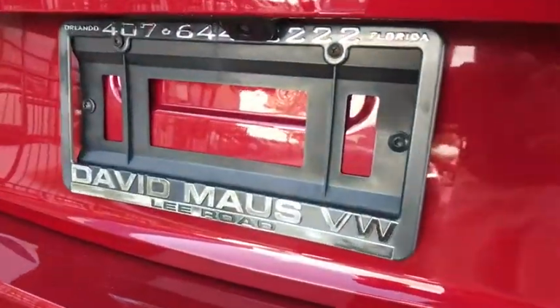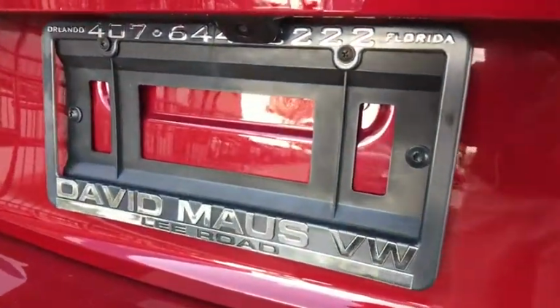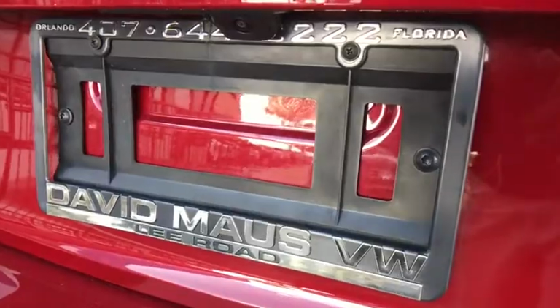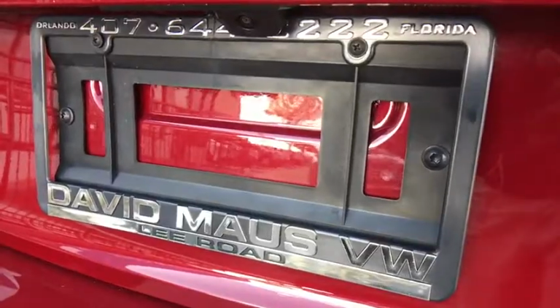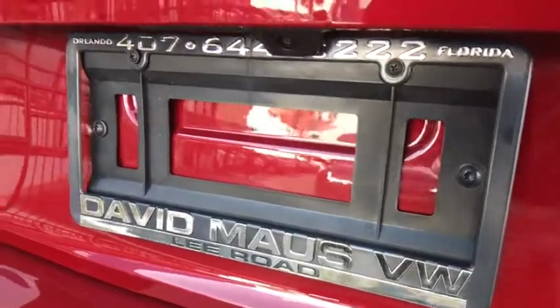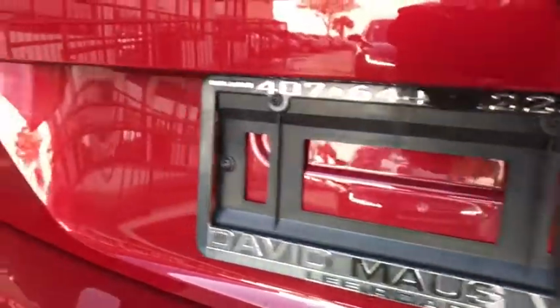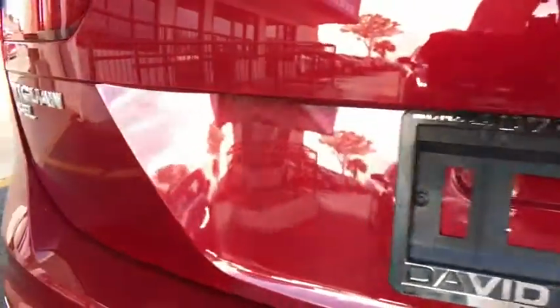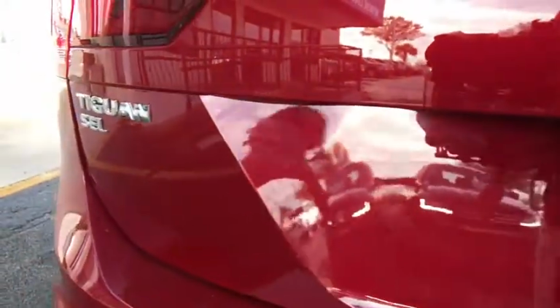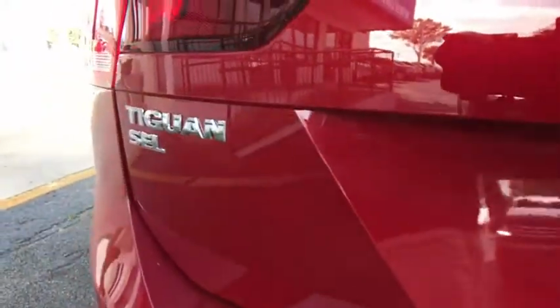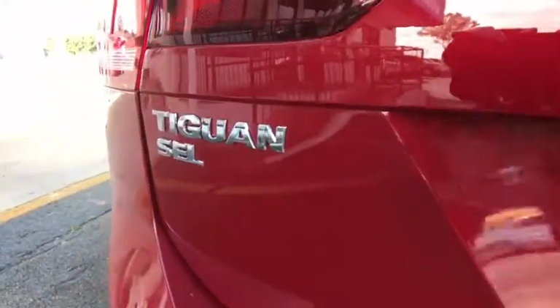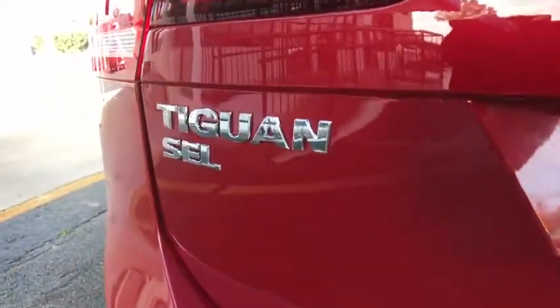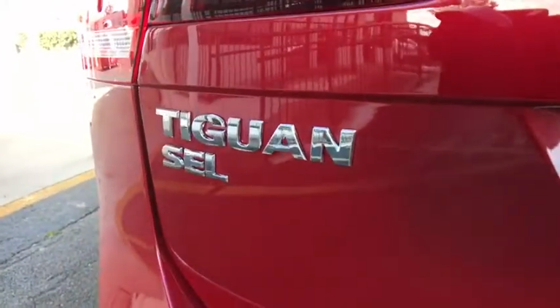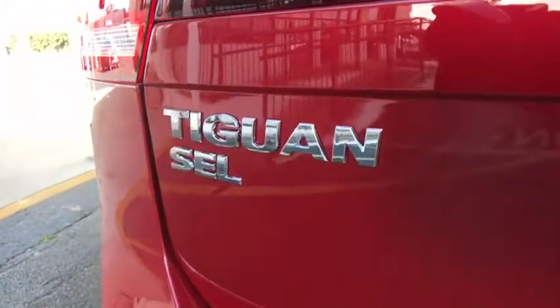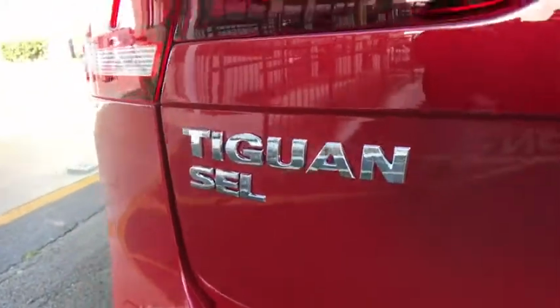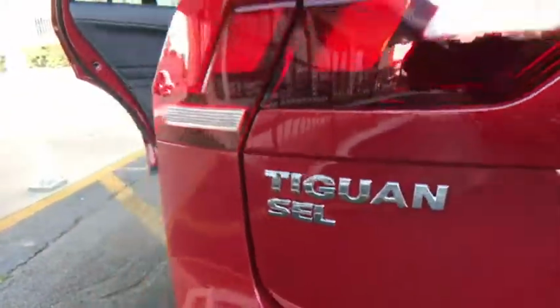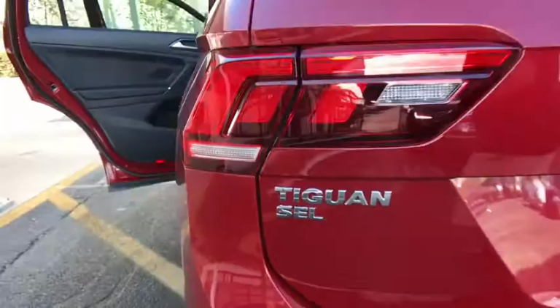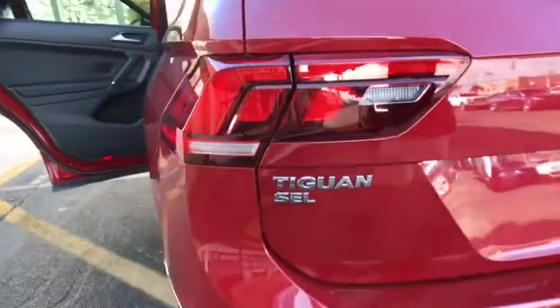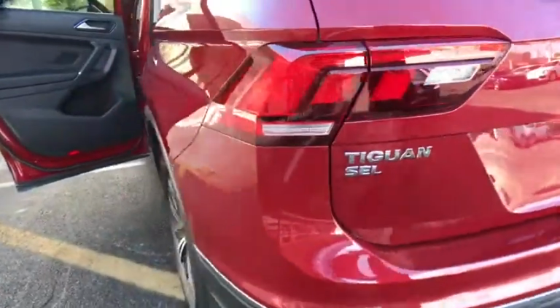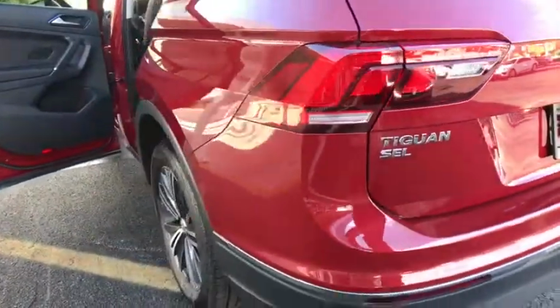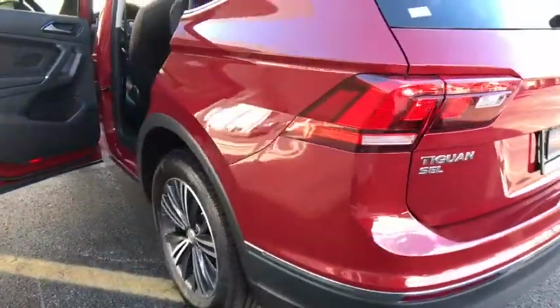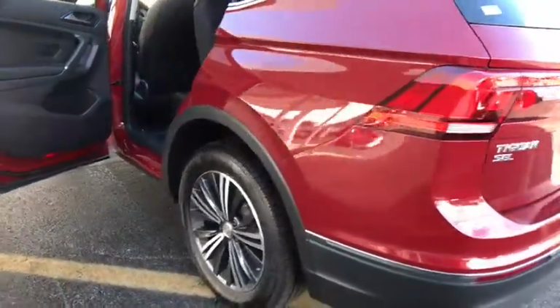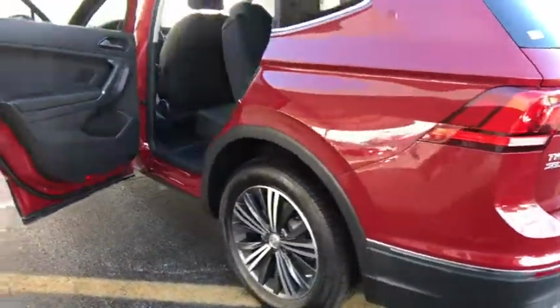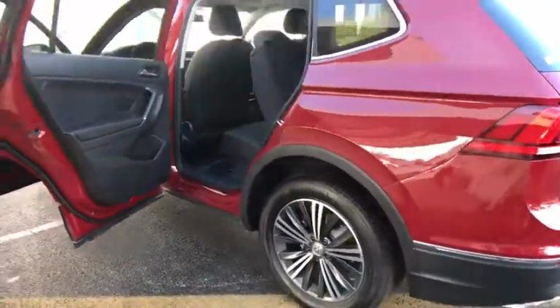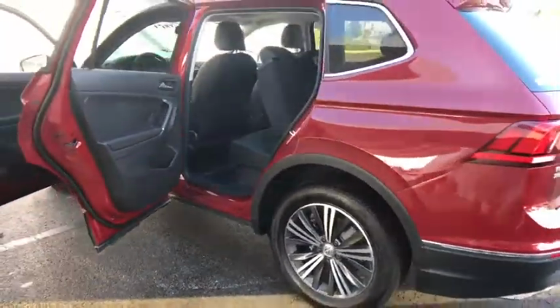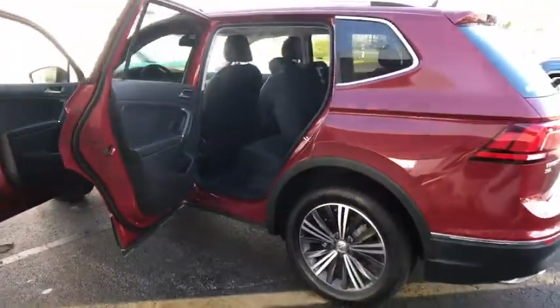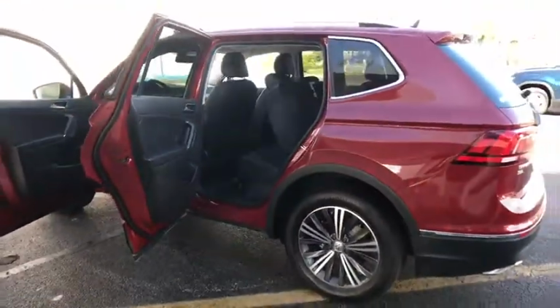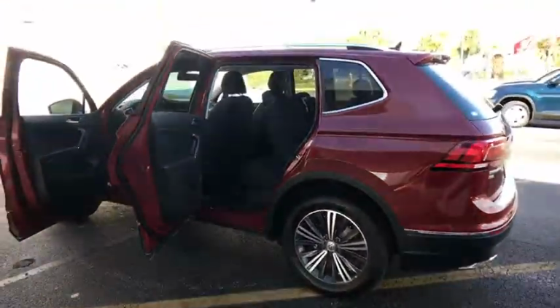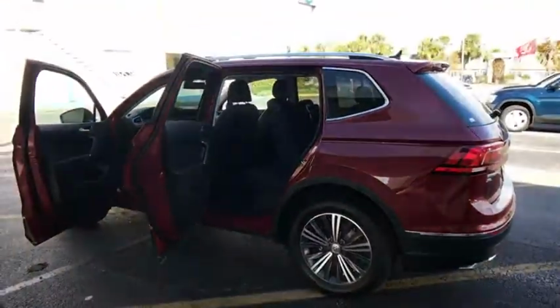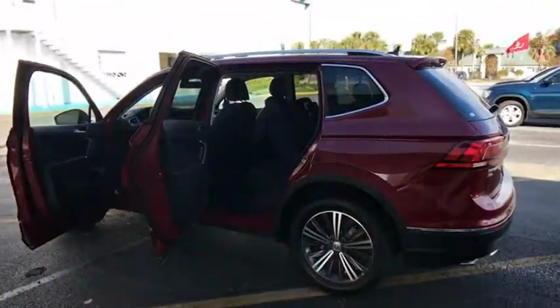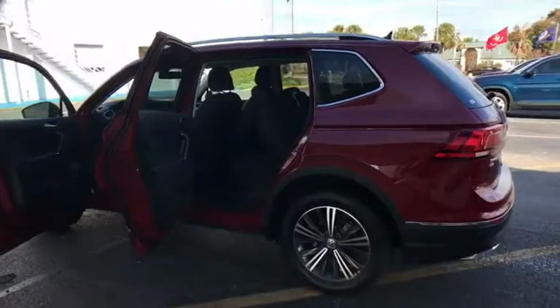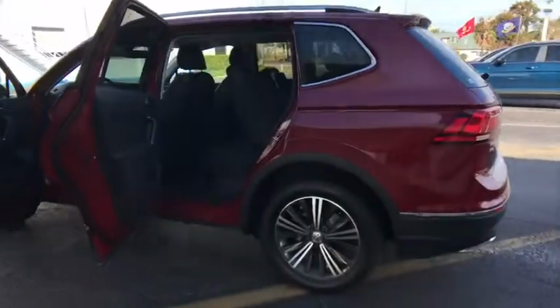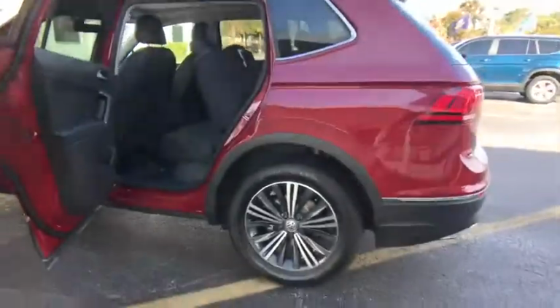Backup camera, leather-wrapped steering wheel, Bluetooth, adjustable steering wheel, power steering, cruise control, keyless start, aluminum wheels, four-wheel disc brakes, floor mats, and AM-FM stereo radio.